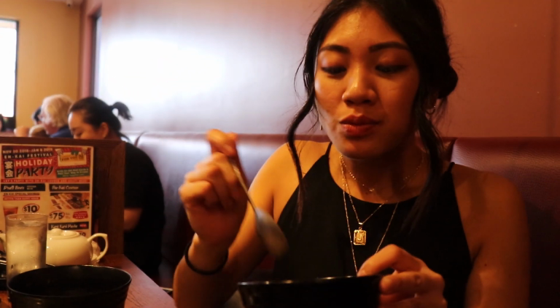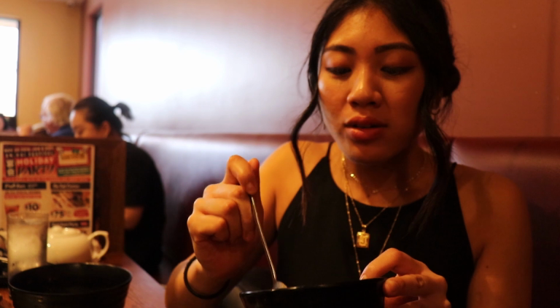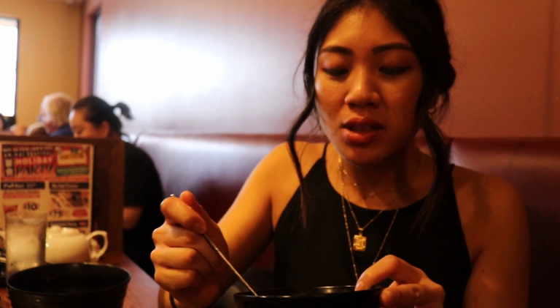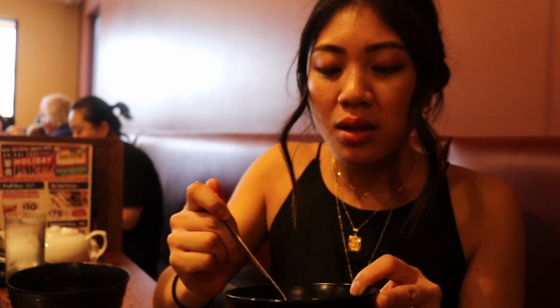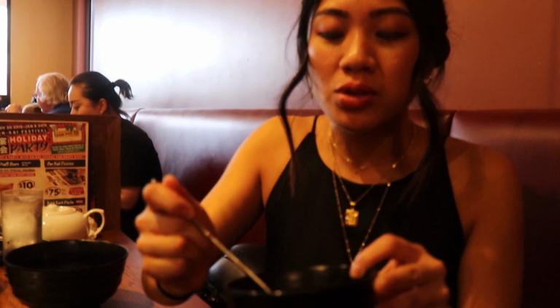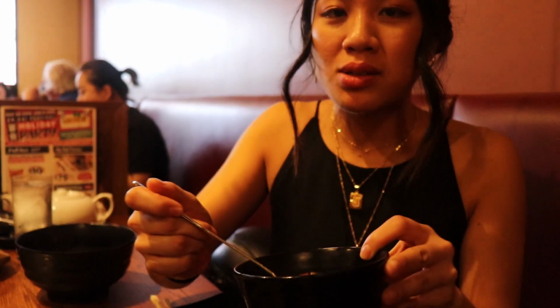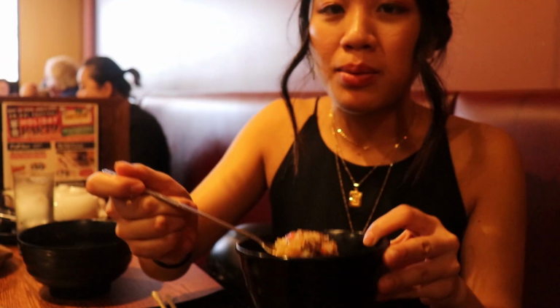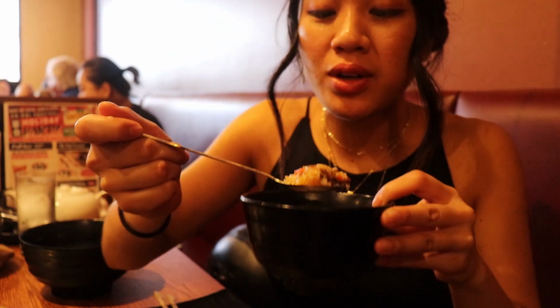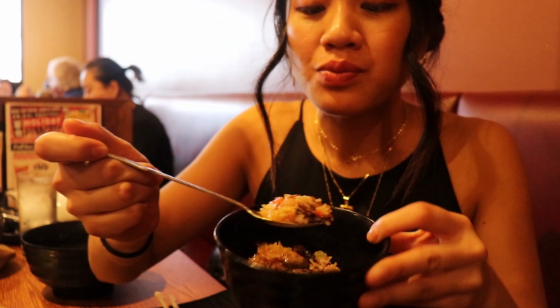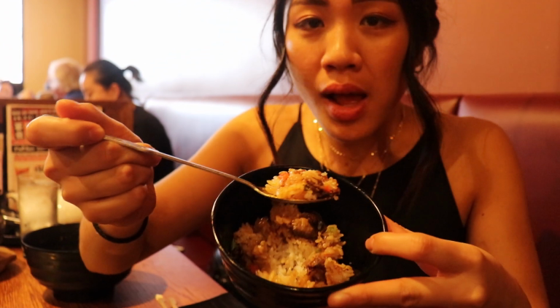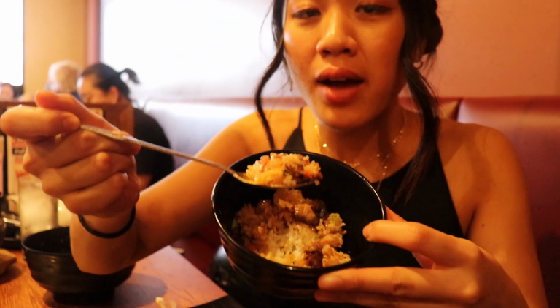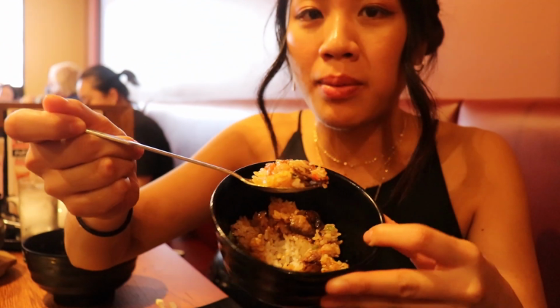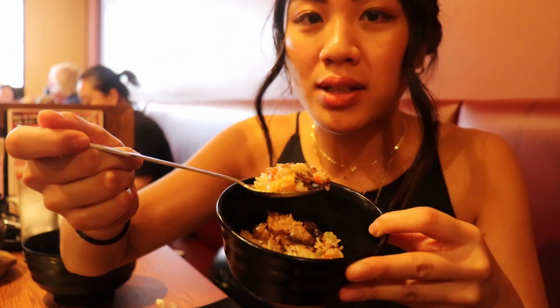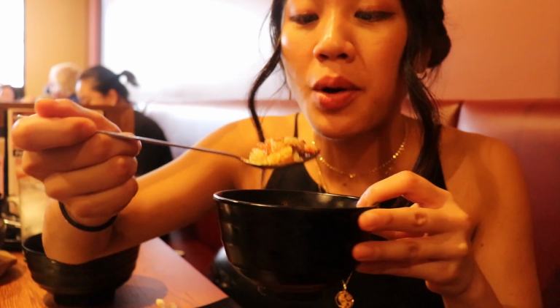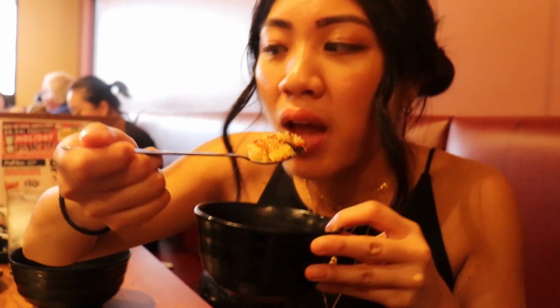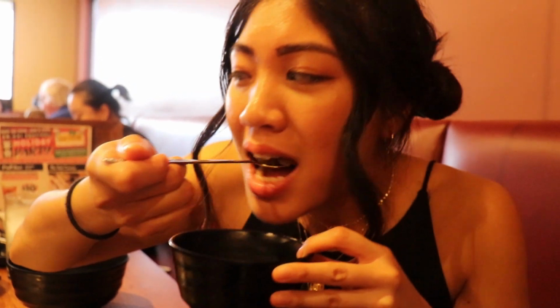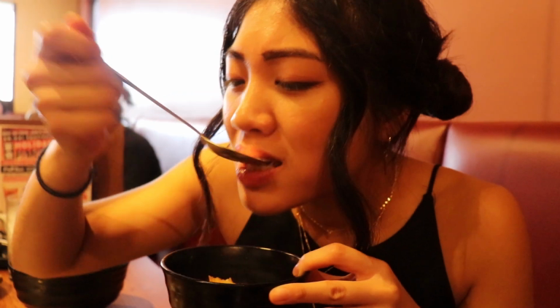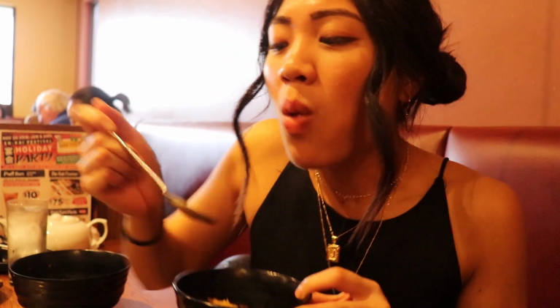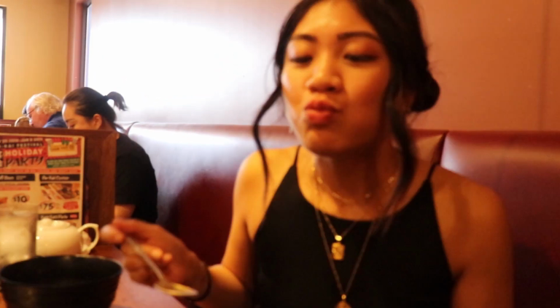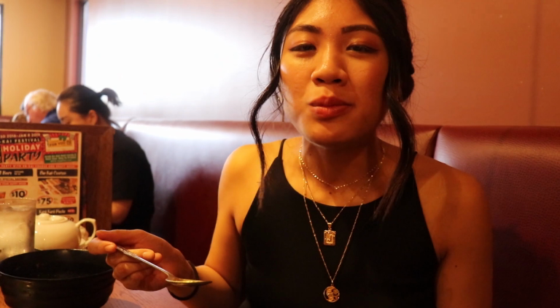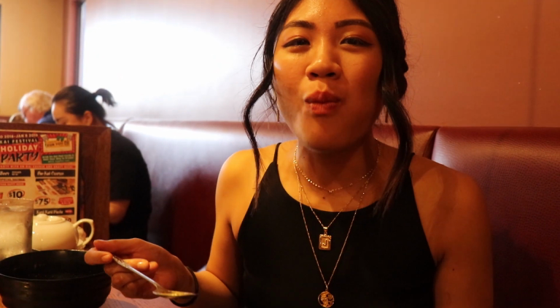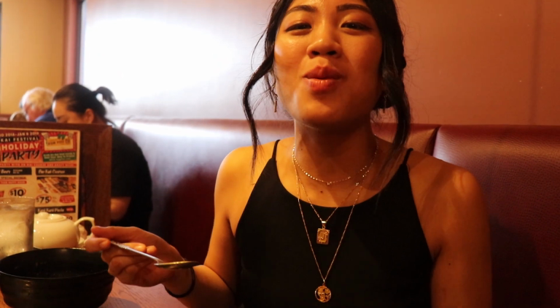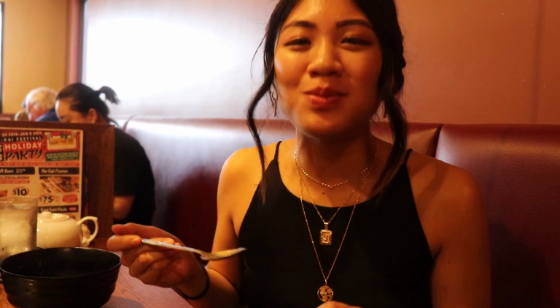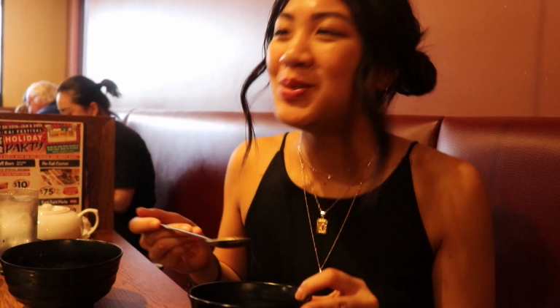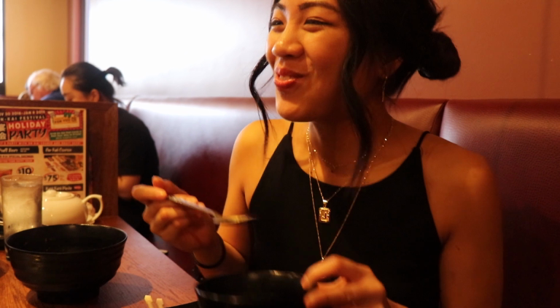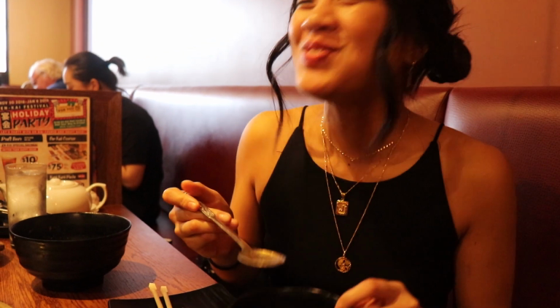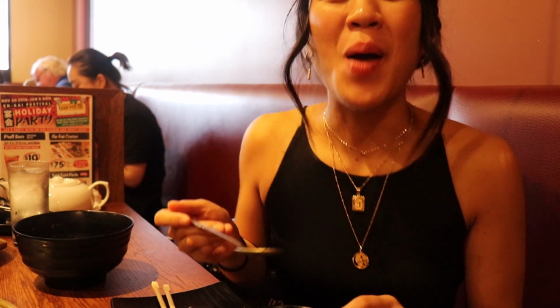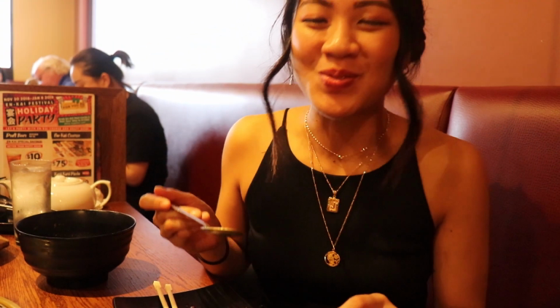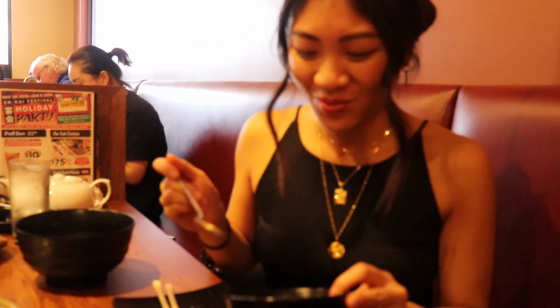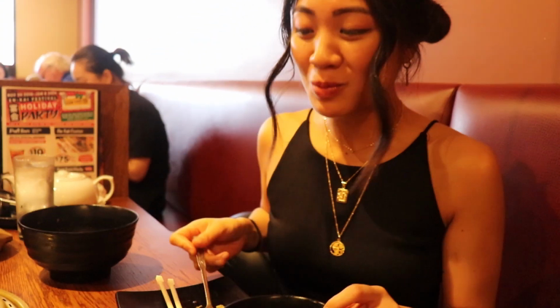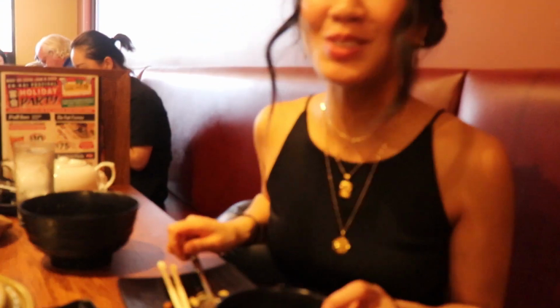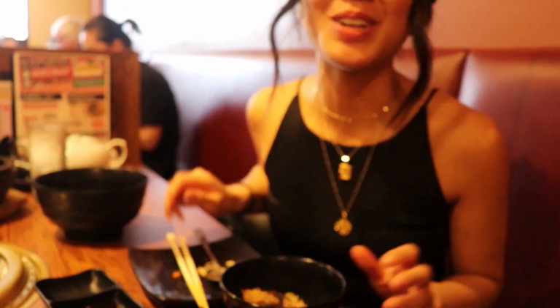I really think dipping it in the sauce makes a really big difference, and we also have a bit of a slice. It's really good.